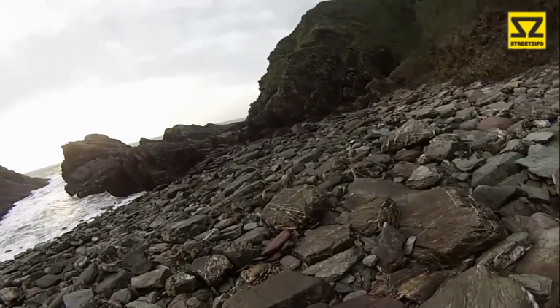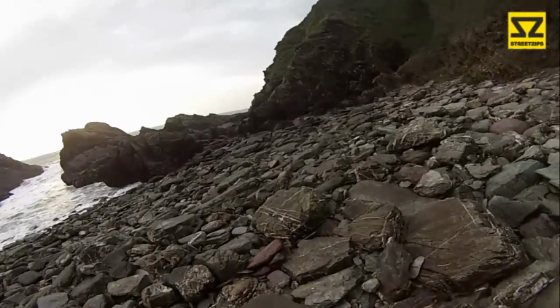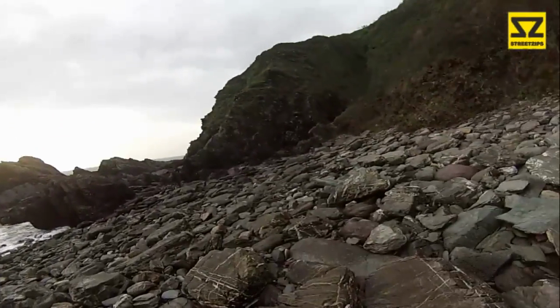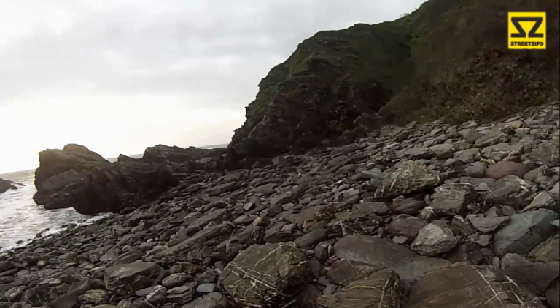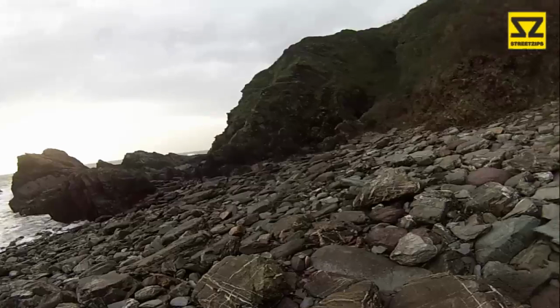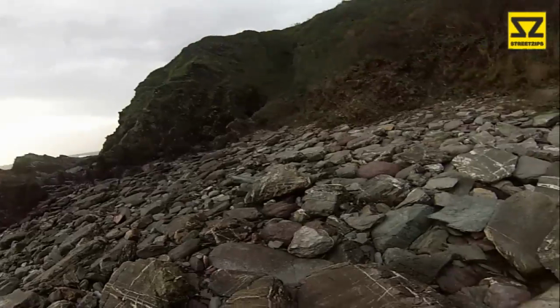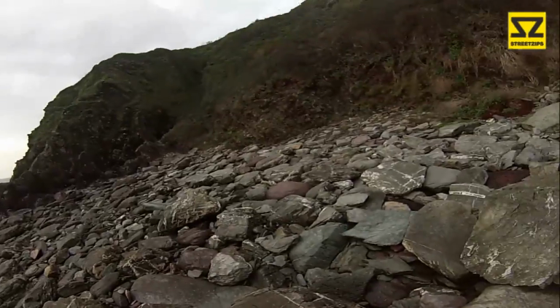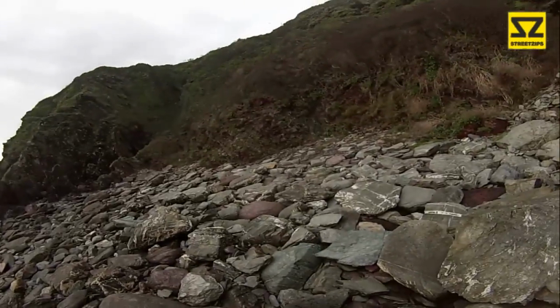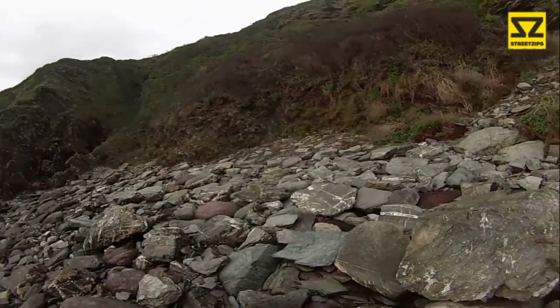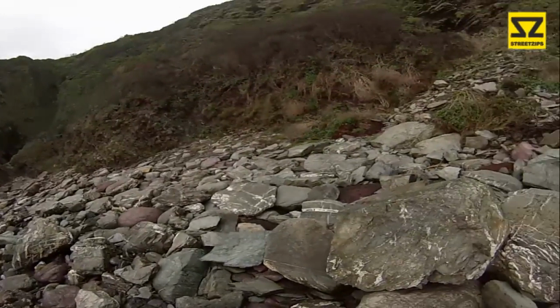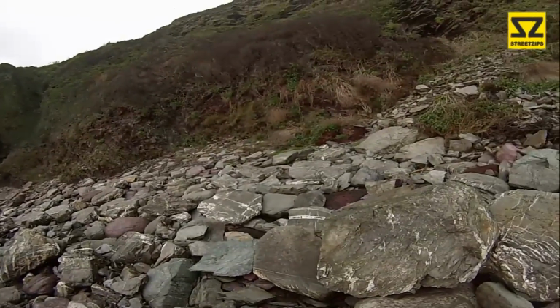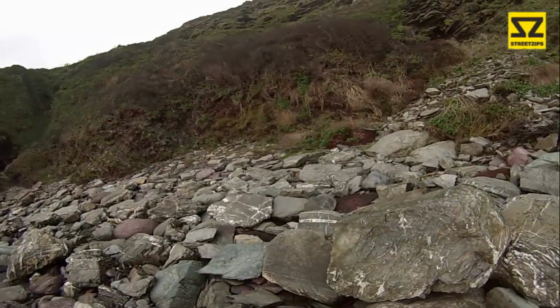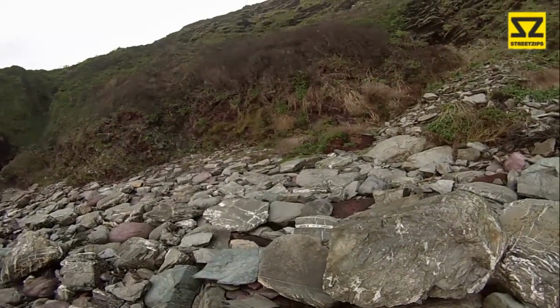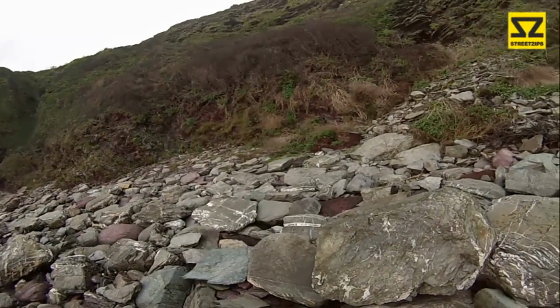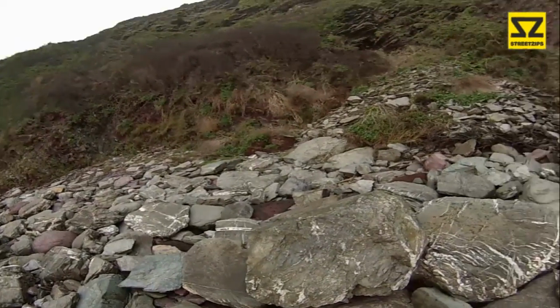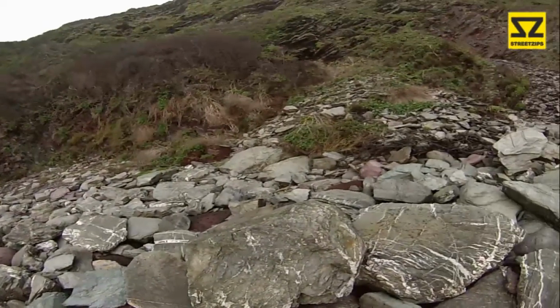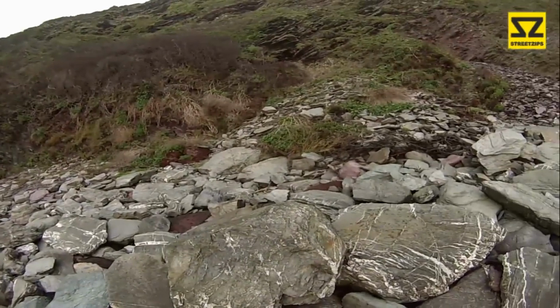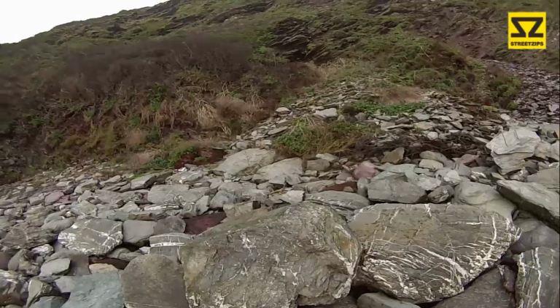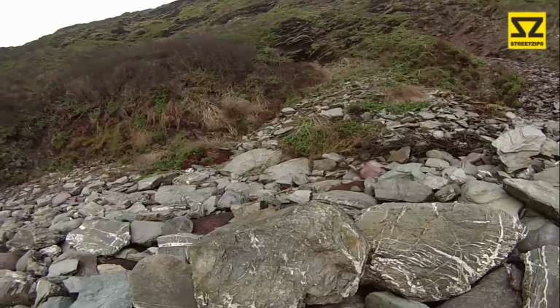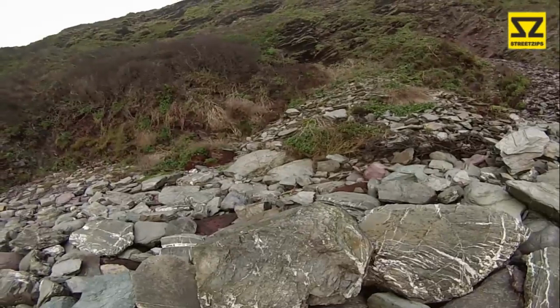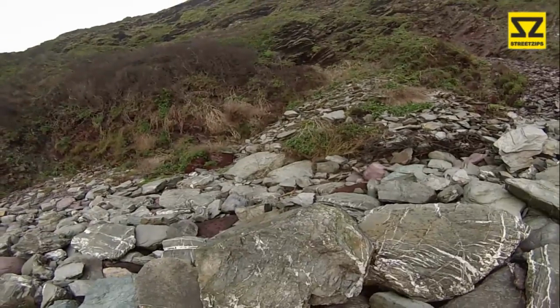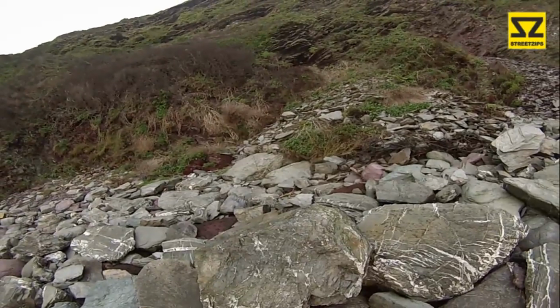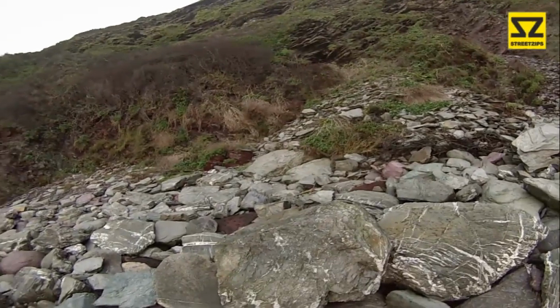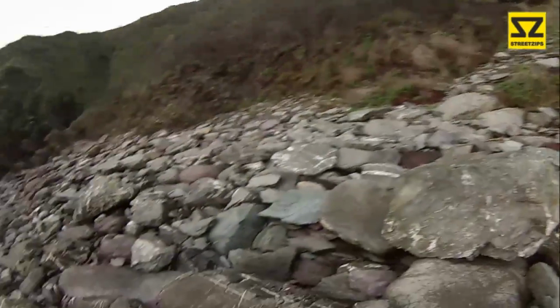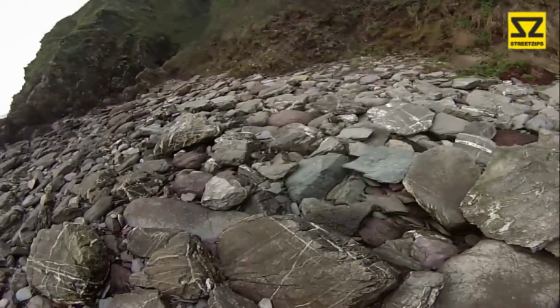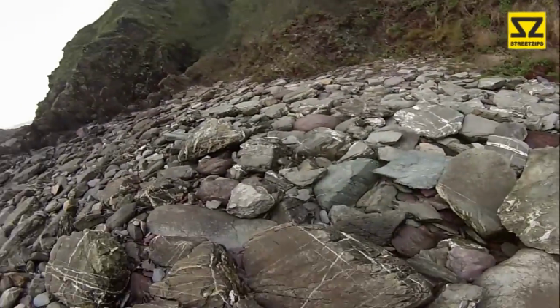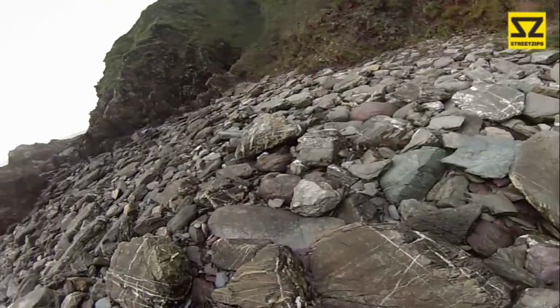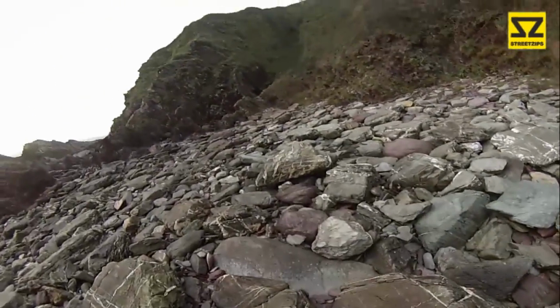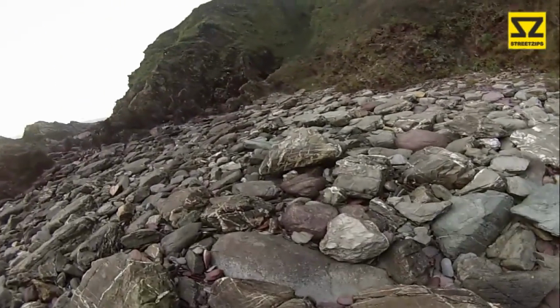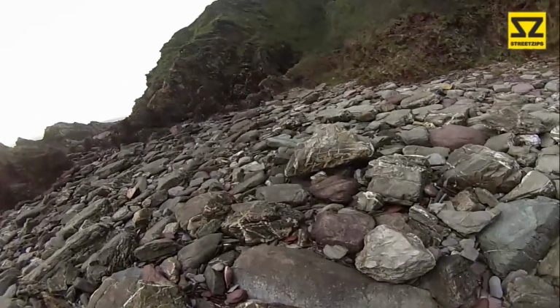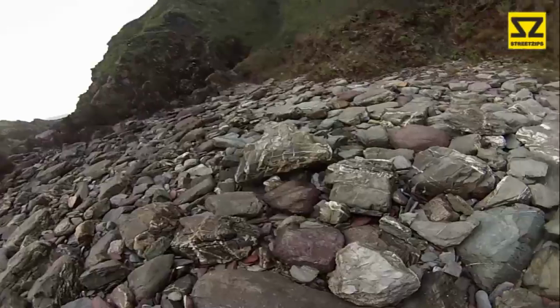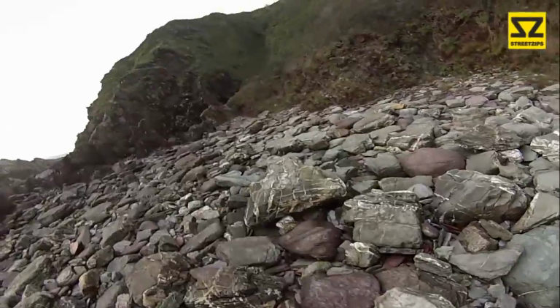A couple of weeks back when I was here, these rocks were so slippery — they had rained before I got here and they were lethal. I'd never seen anything like it. It was honestly like walking on ice. Absolutely ridiculous.